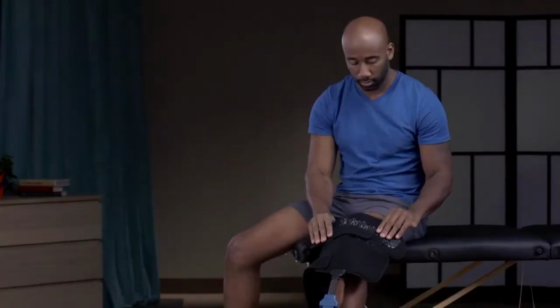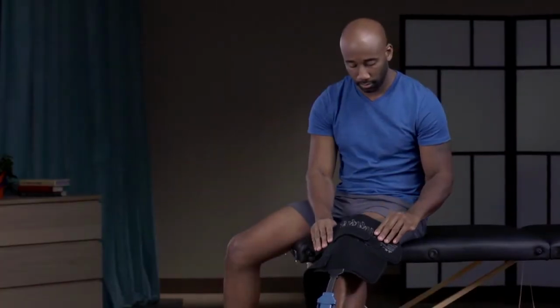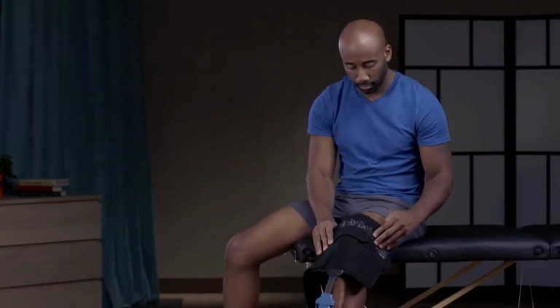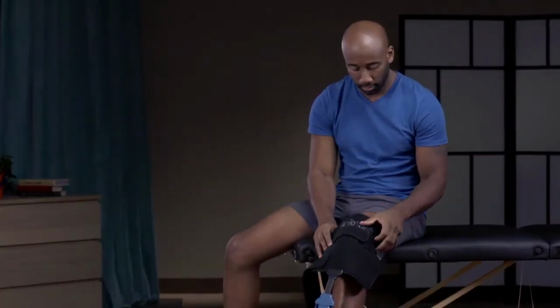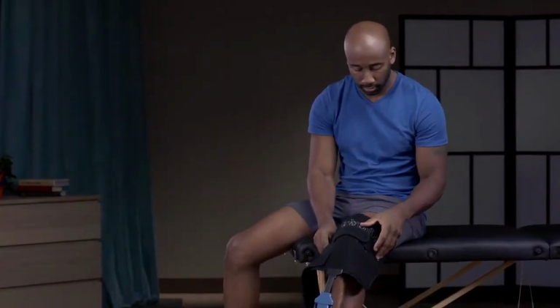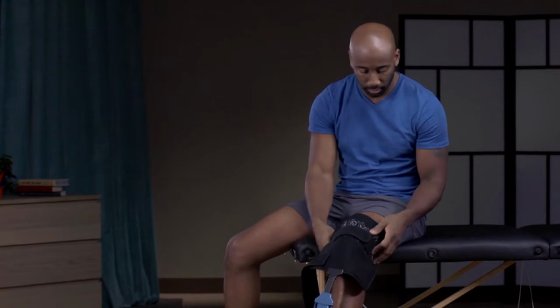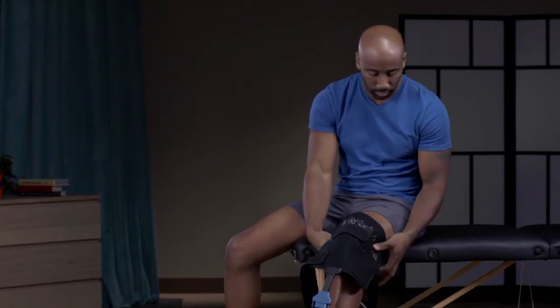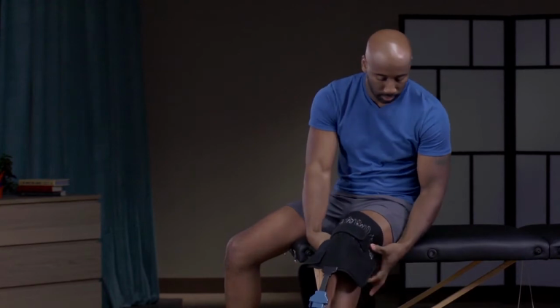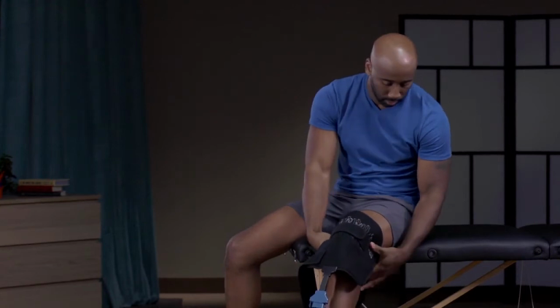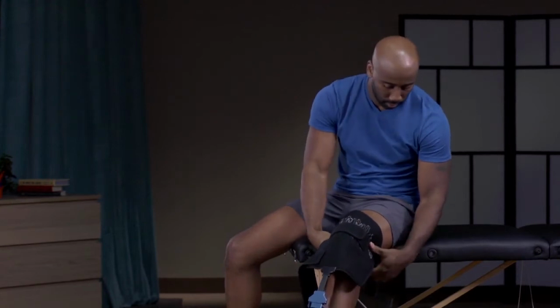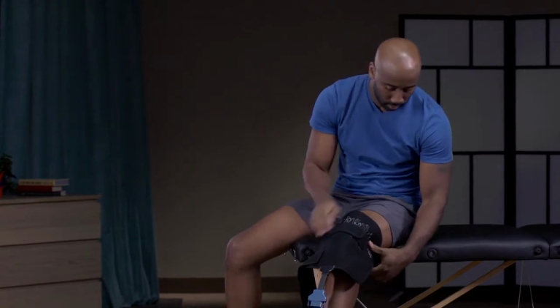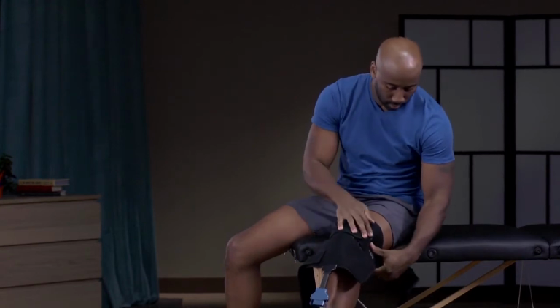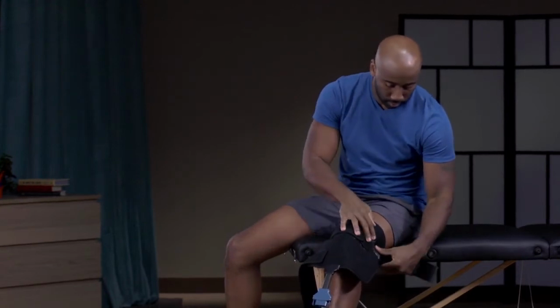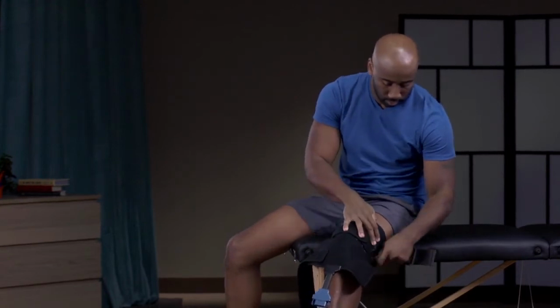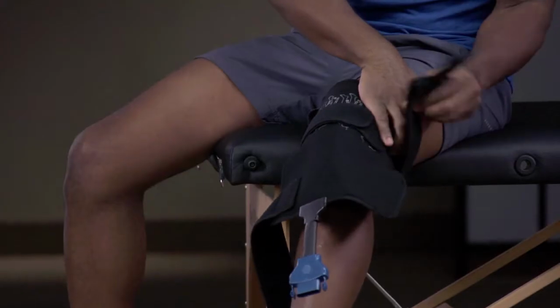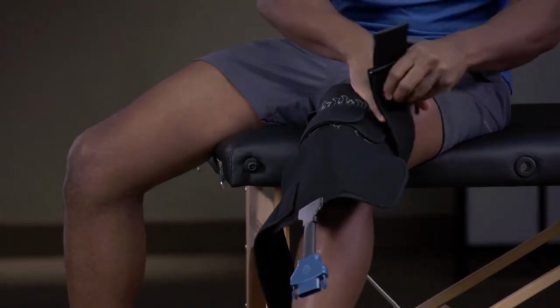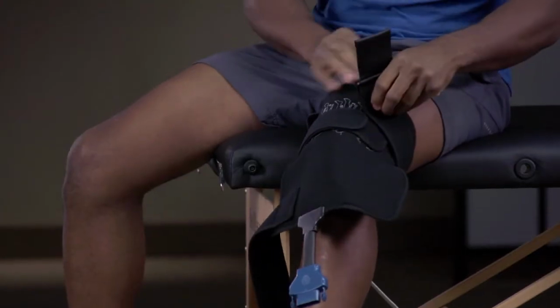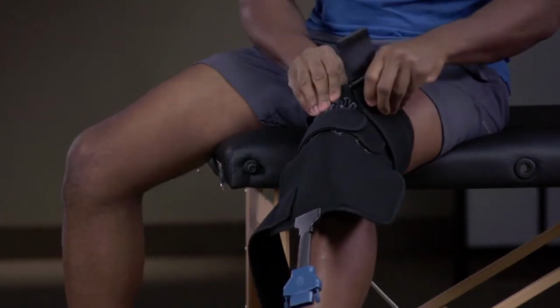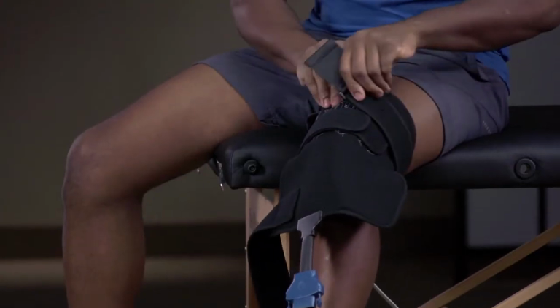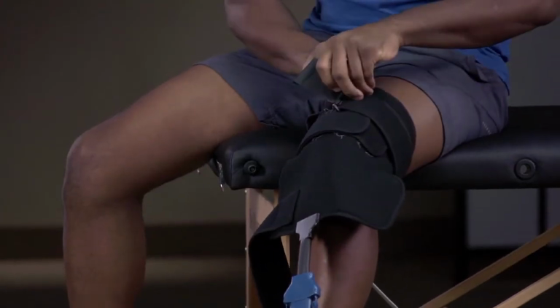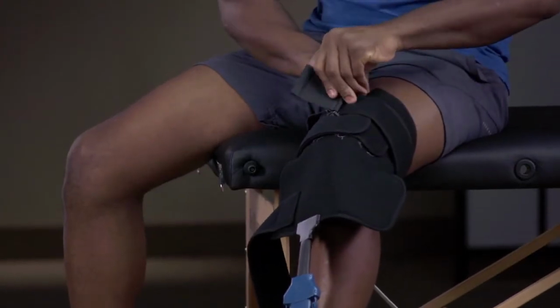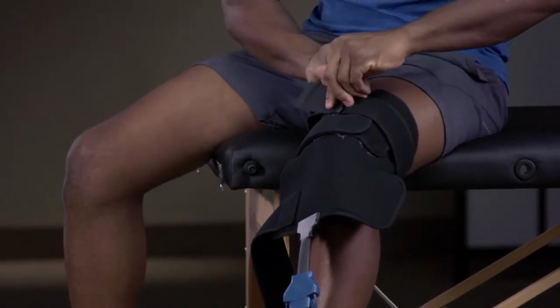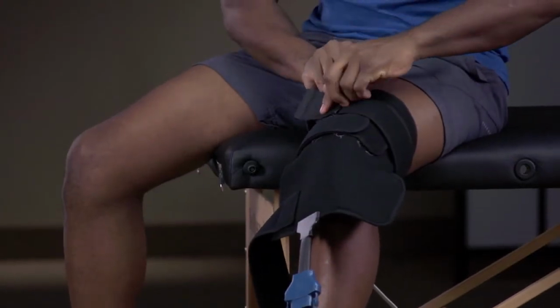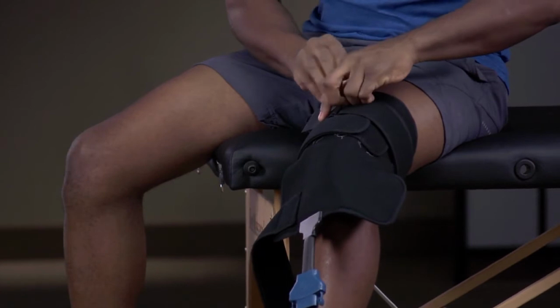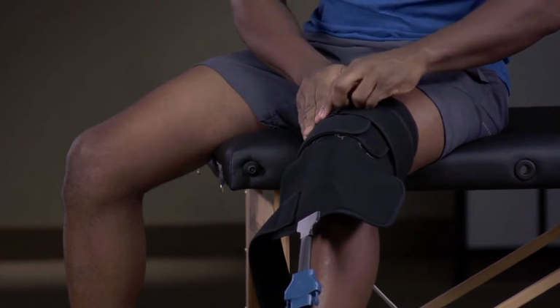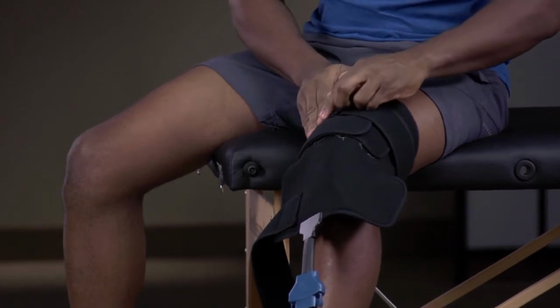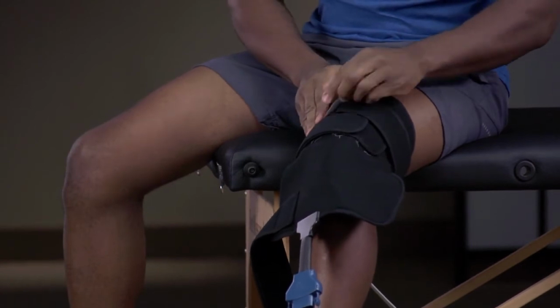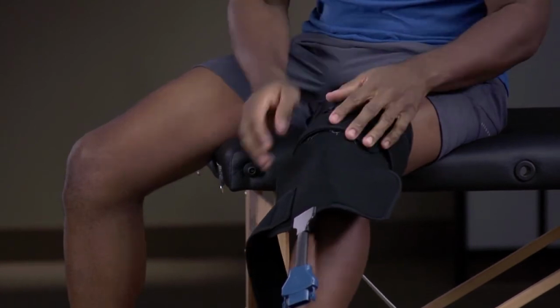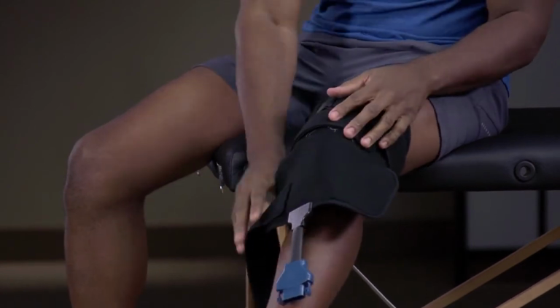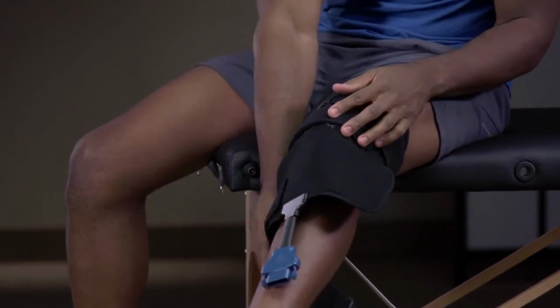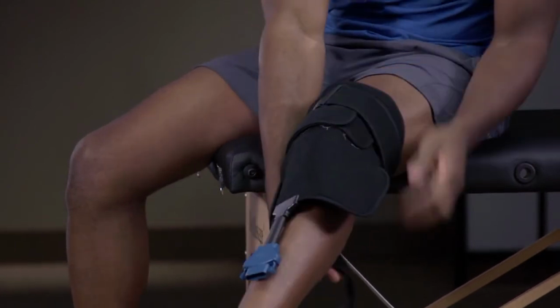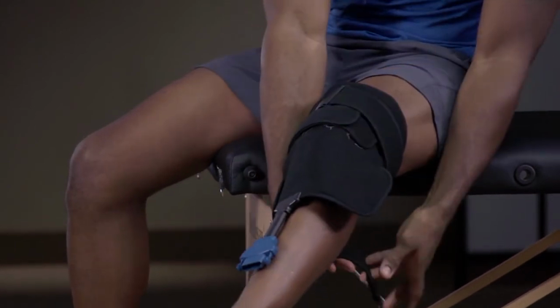Wrap the universal pad so it is centered and apply straps so it fits snugly over the knee. The universal pad should be secure, but does not need to be overly tight.